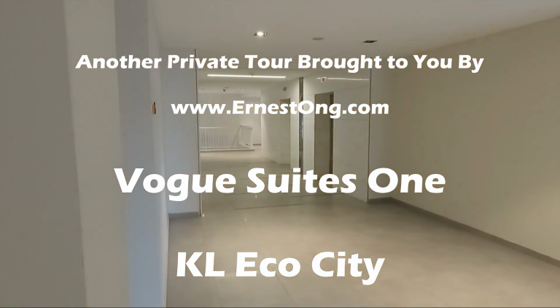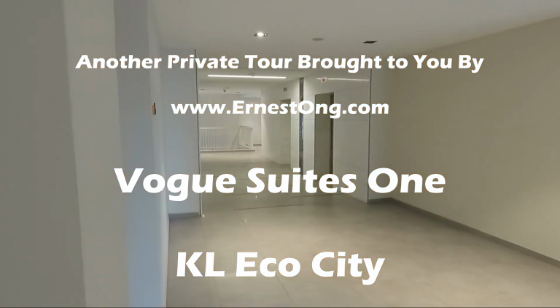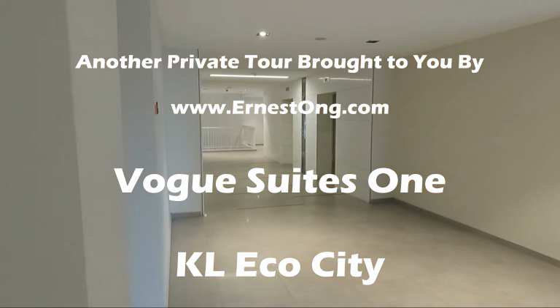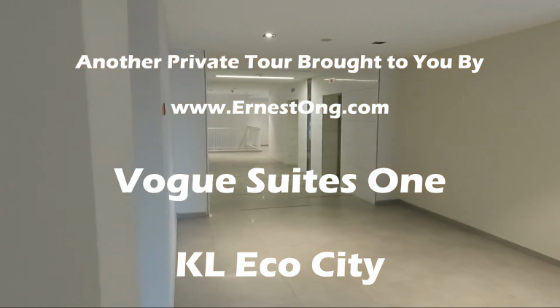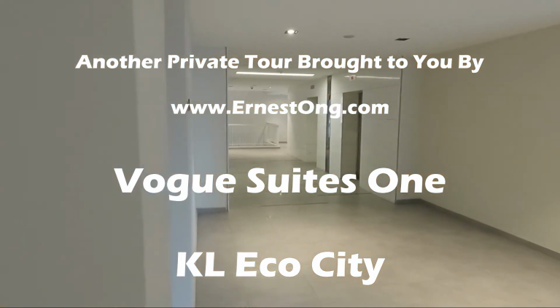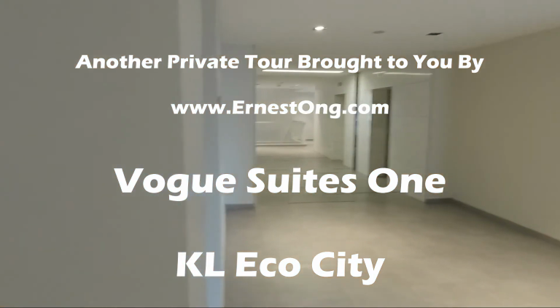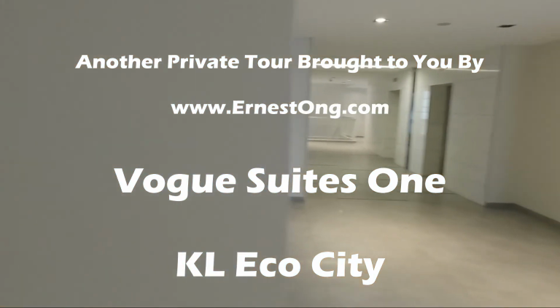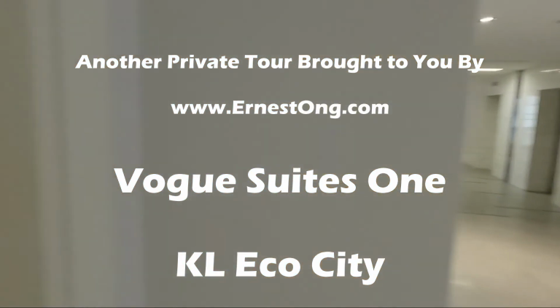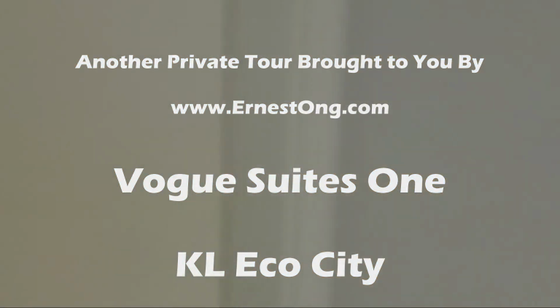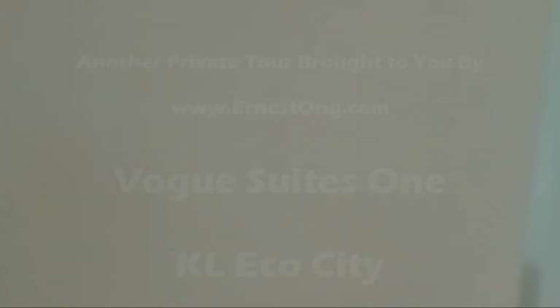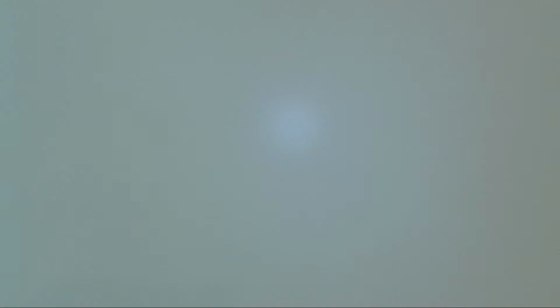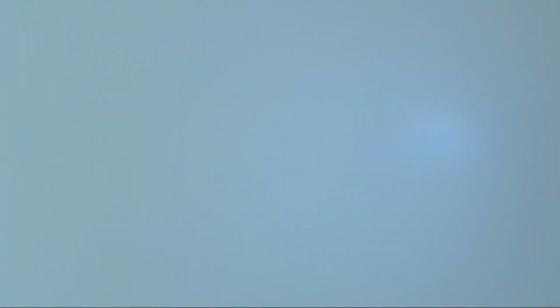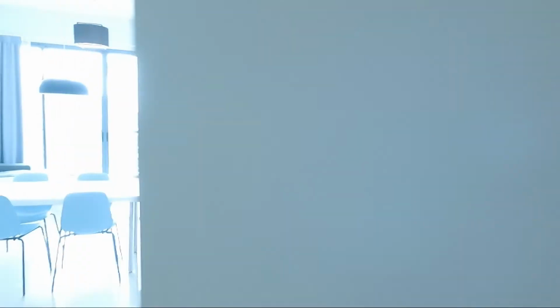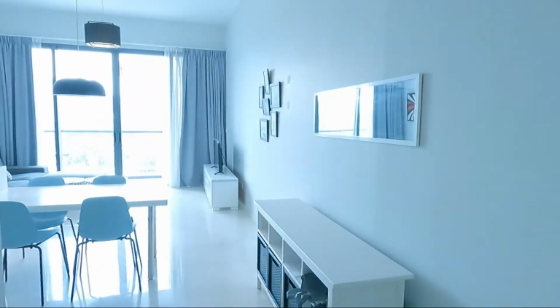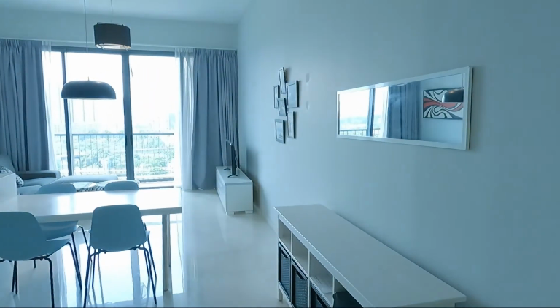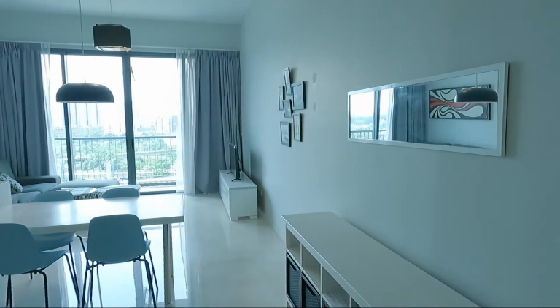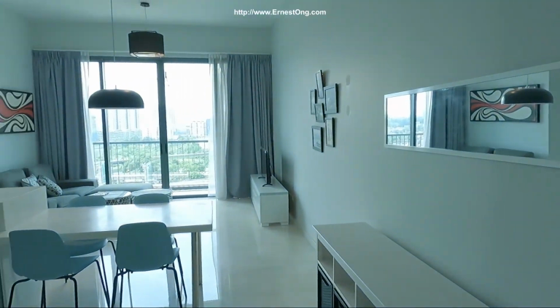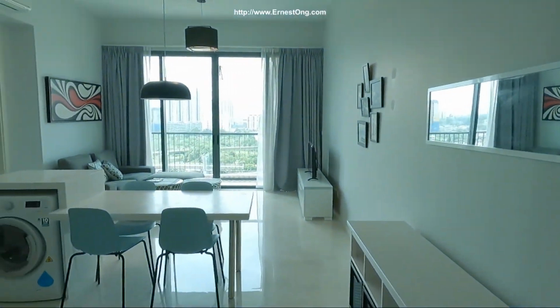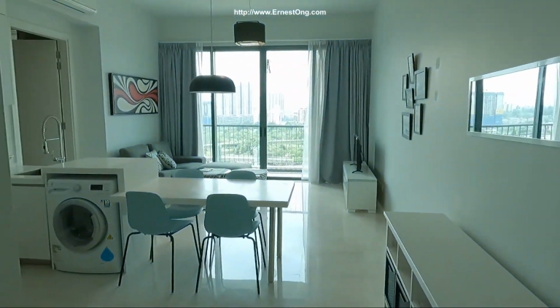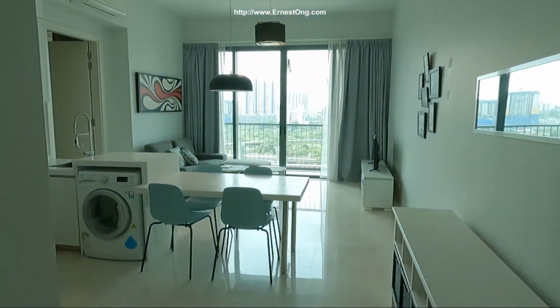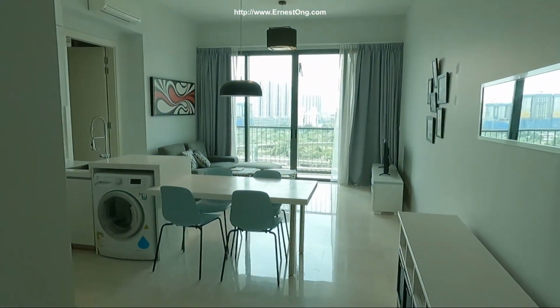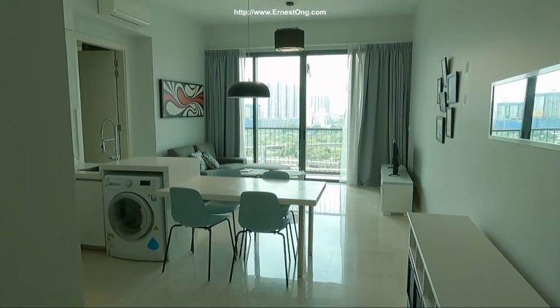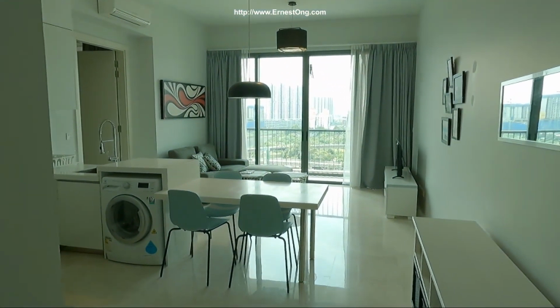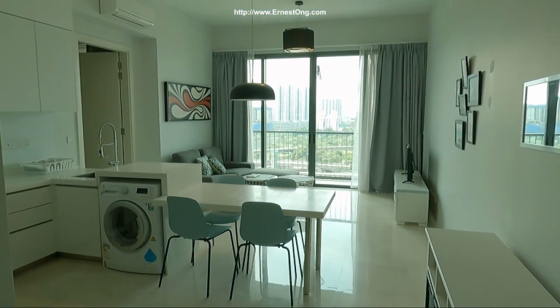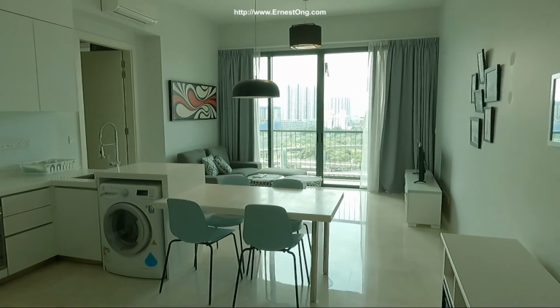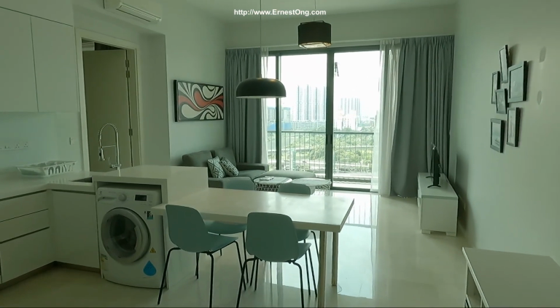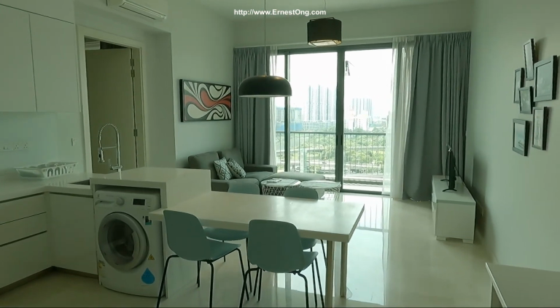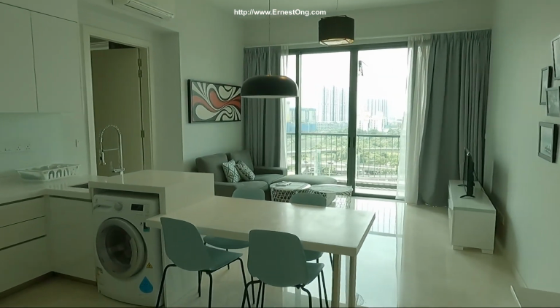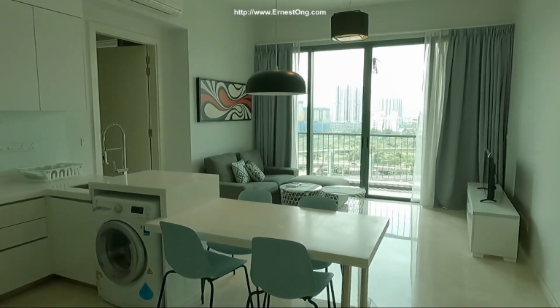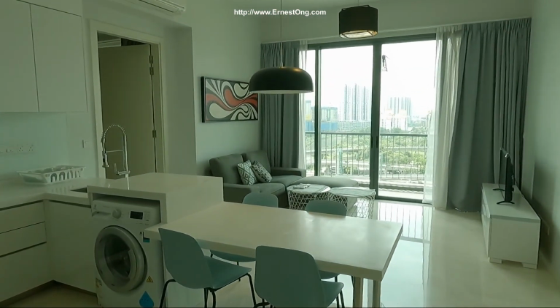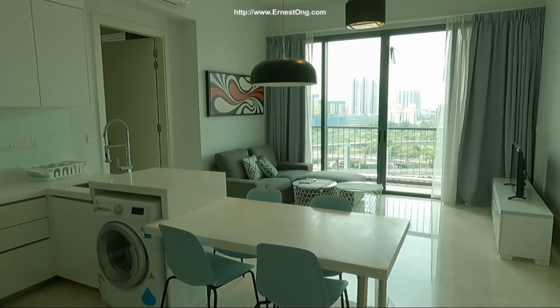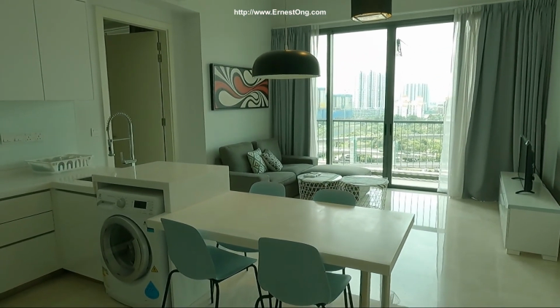Hi guys, welcome to my channel again. Today in this property viewing video, I'll bring you to one of the newly available units in KL Echo City, Vogue Suite 1.